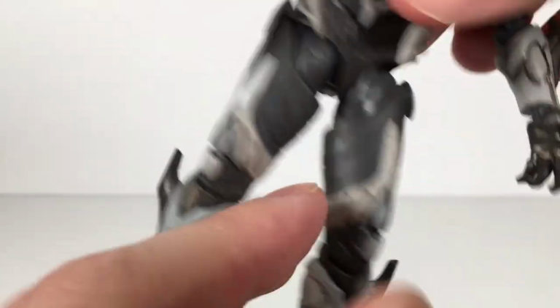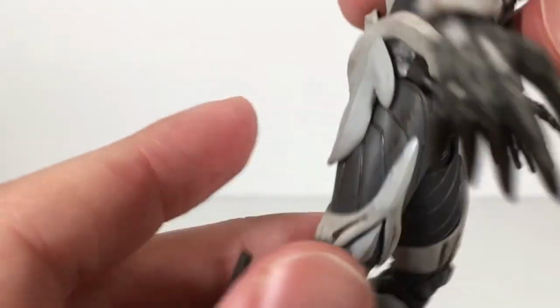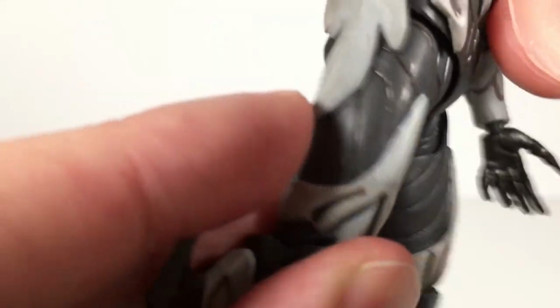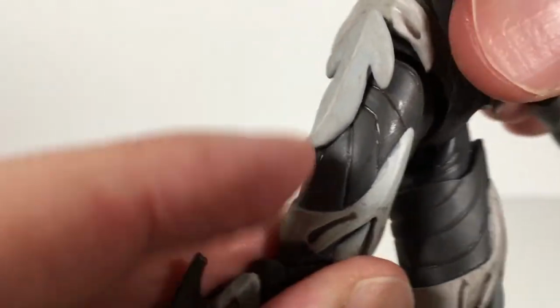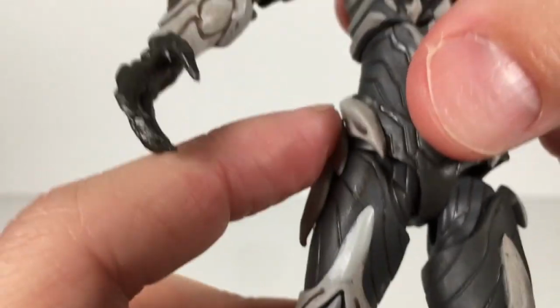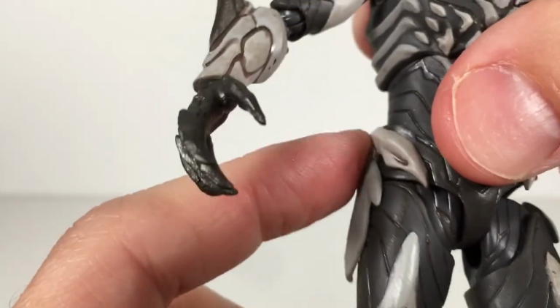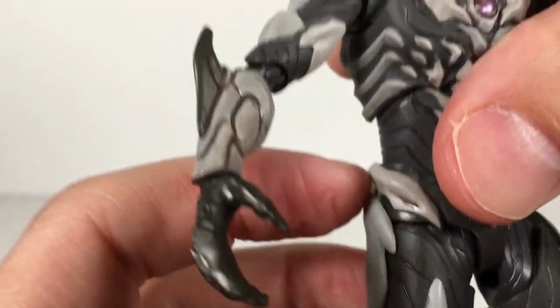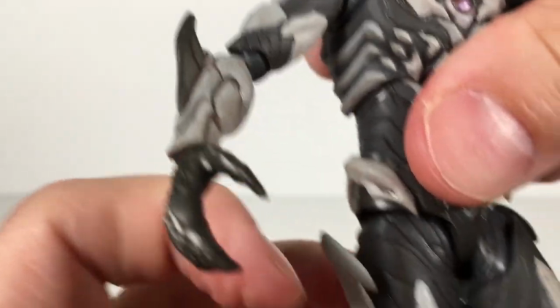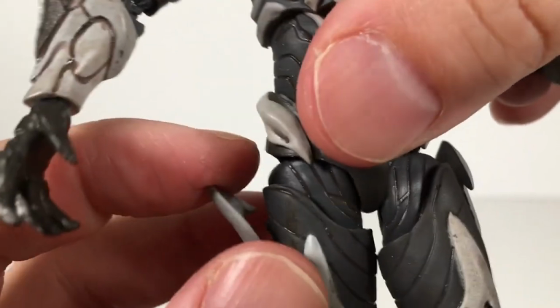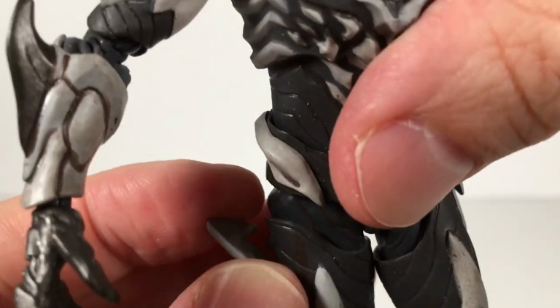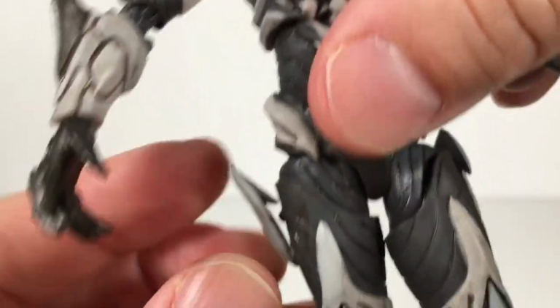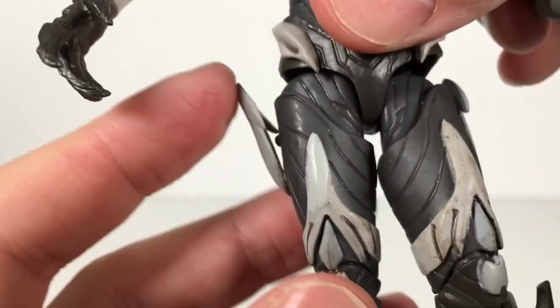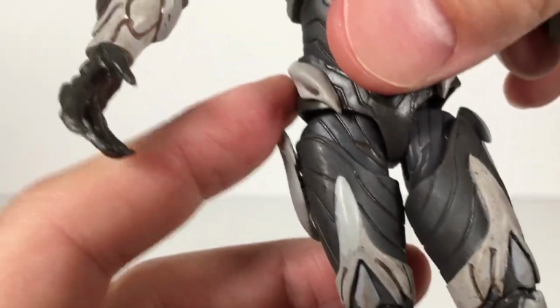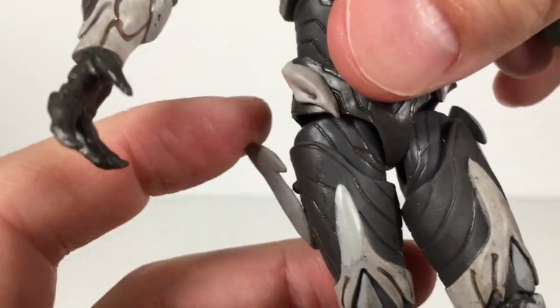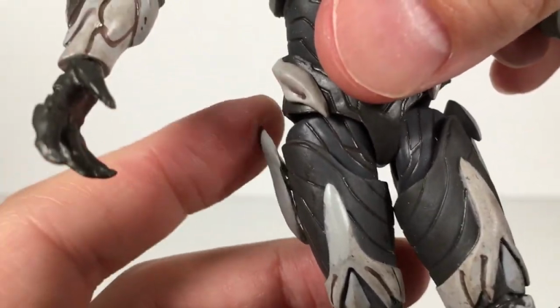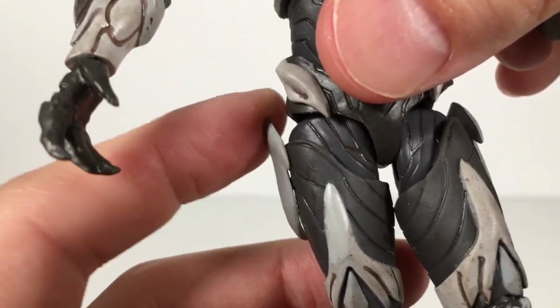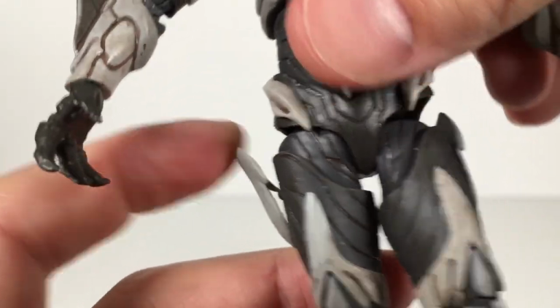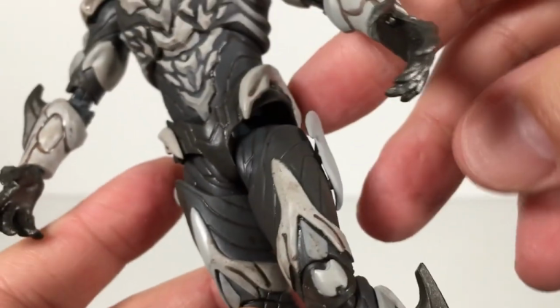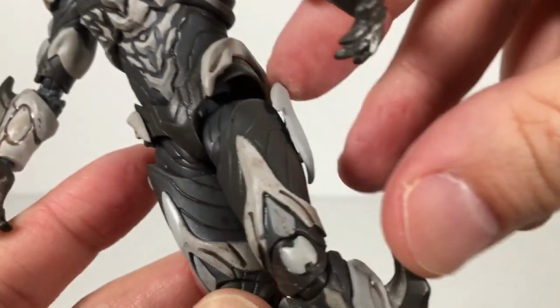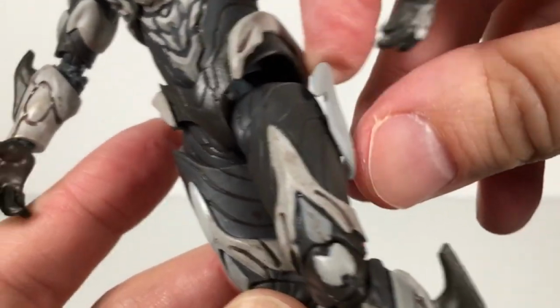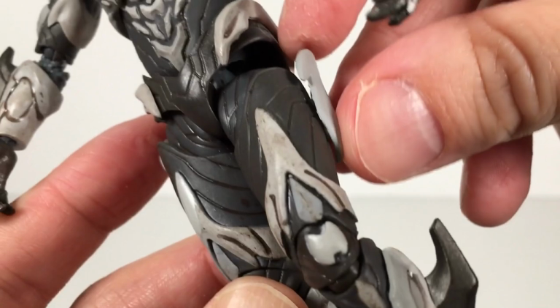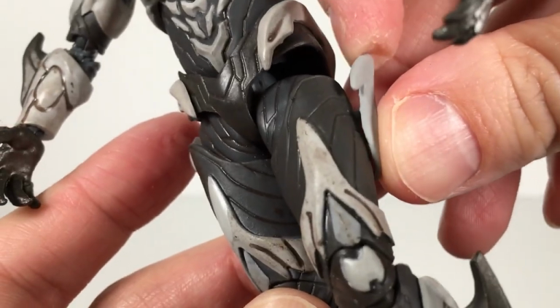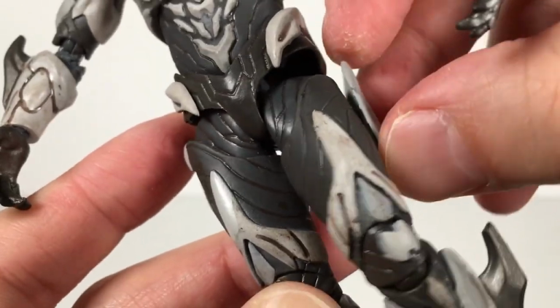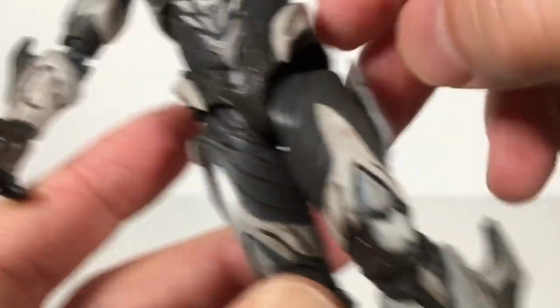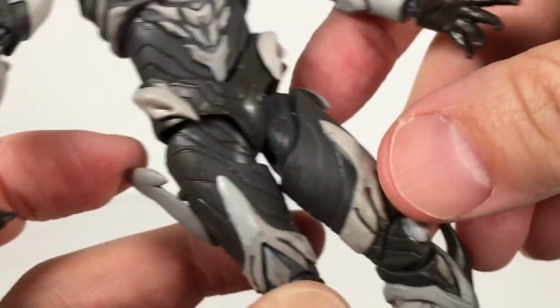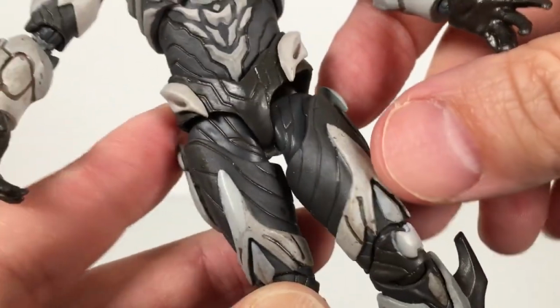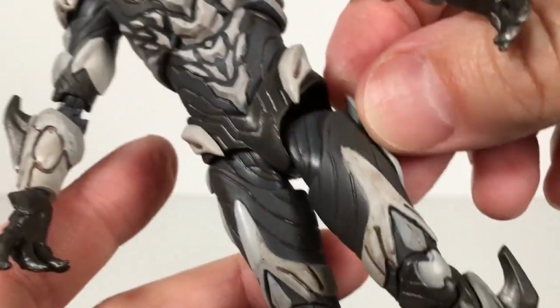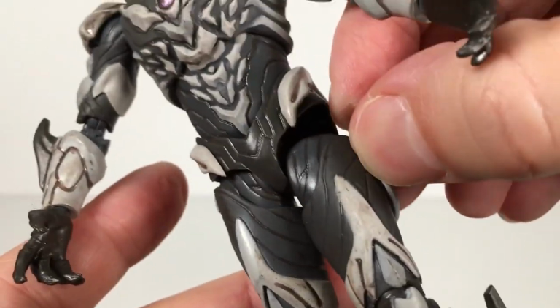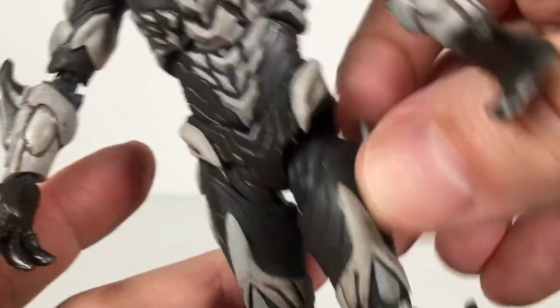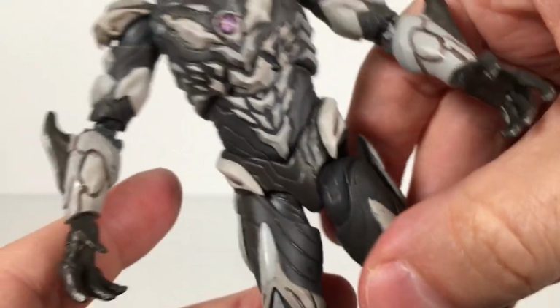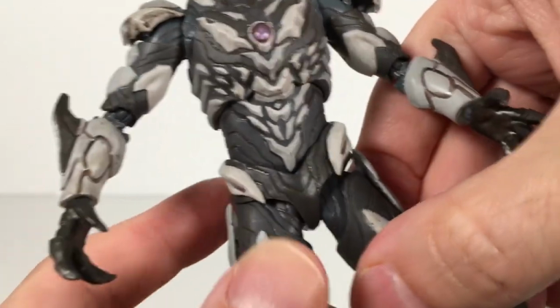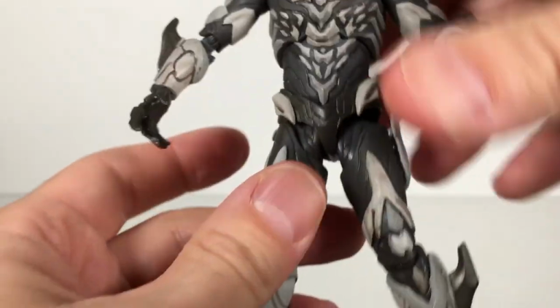These little things on the side here are like their own little joints as well, but nothing is popping off these, which is nice. So that works a lot better.